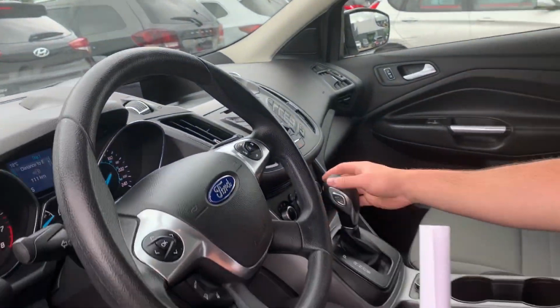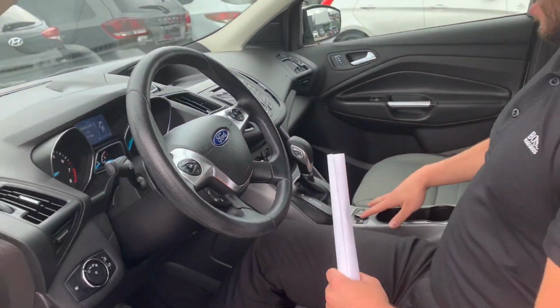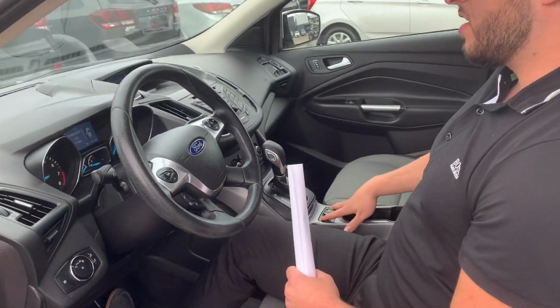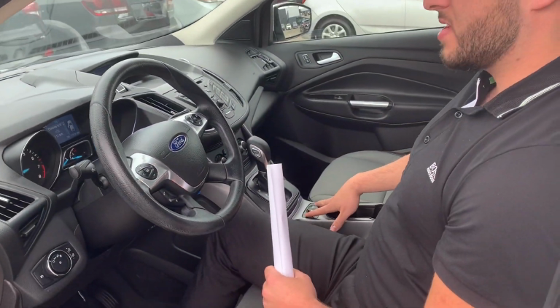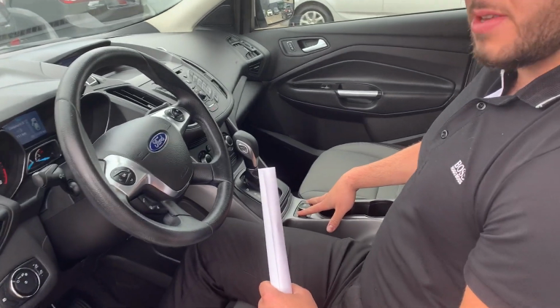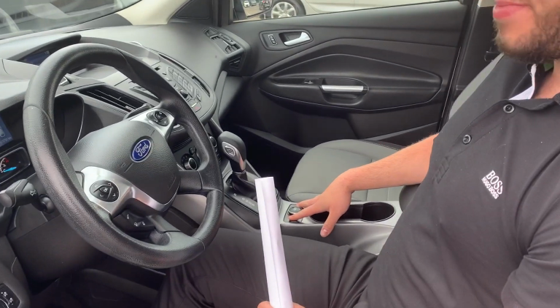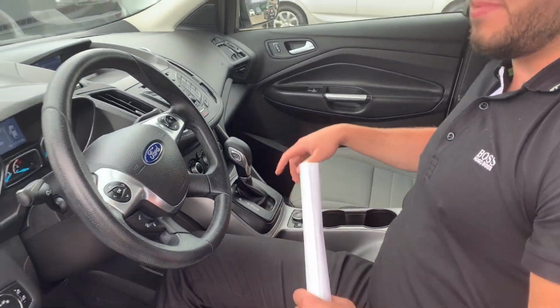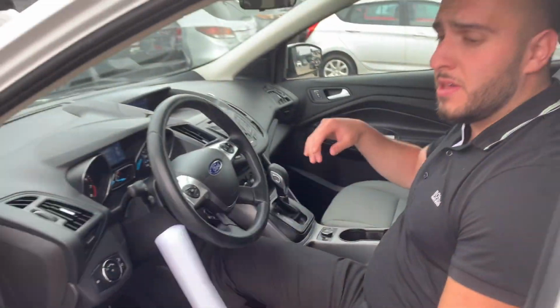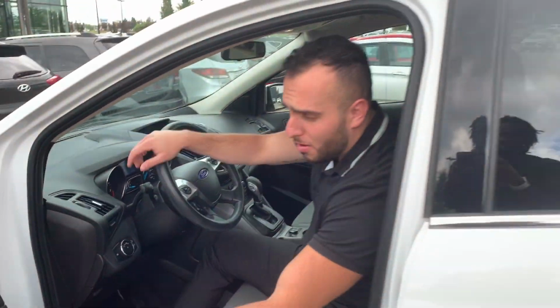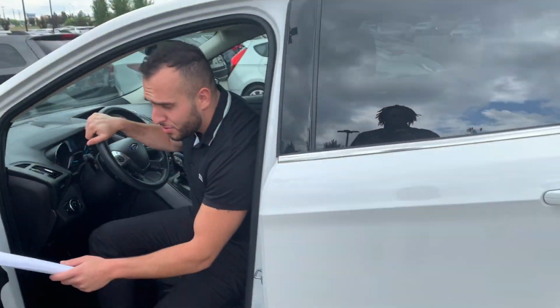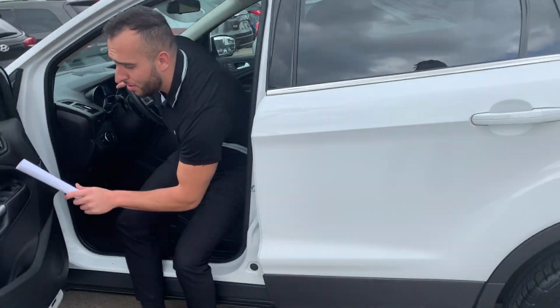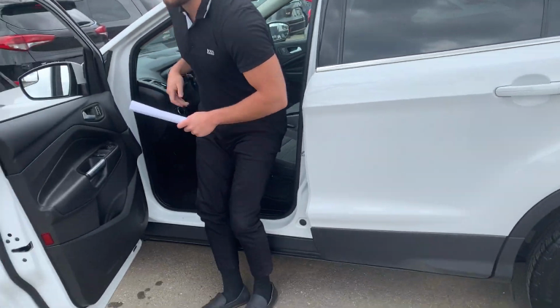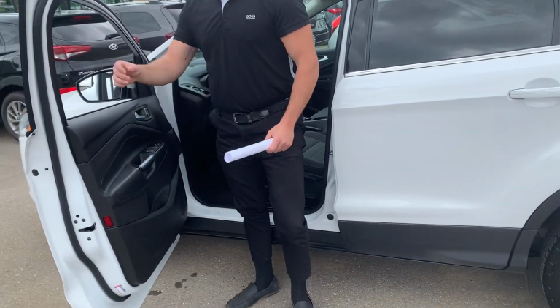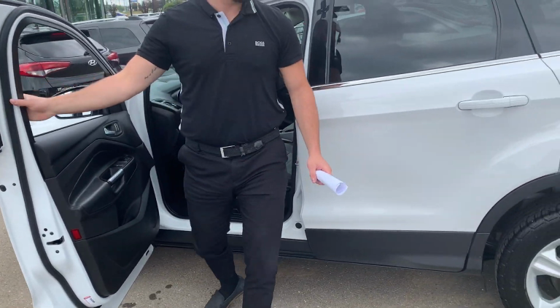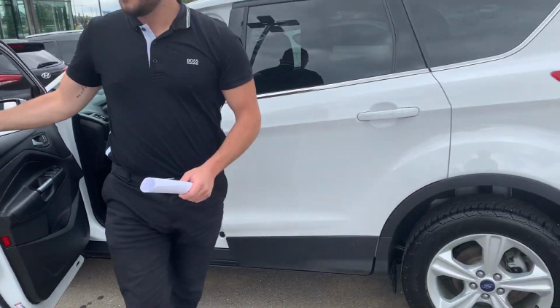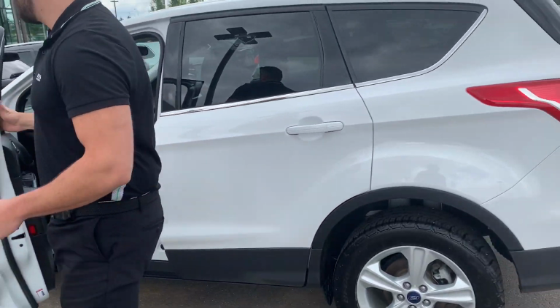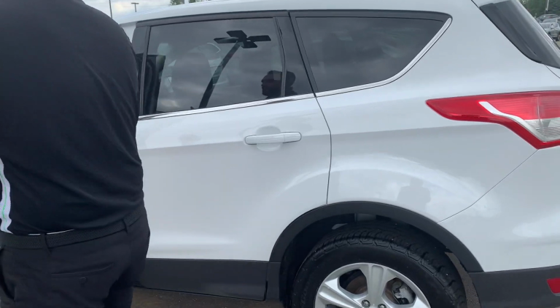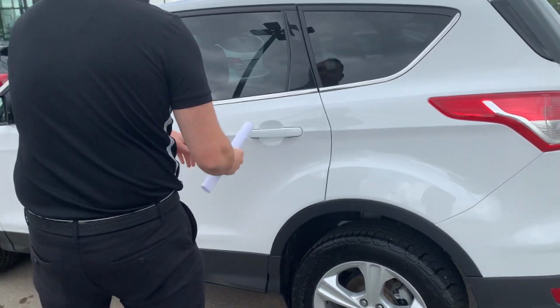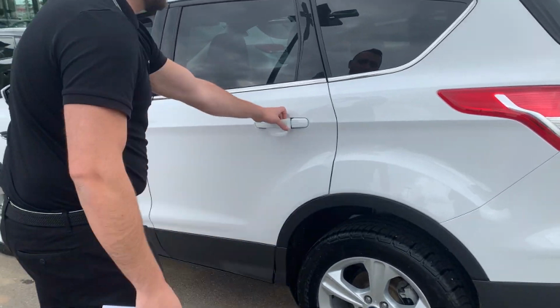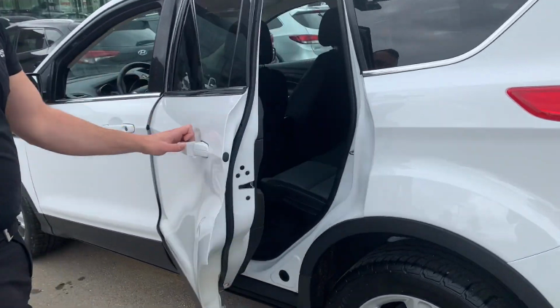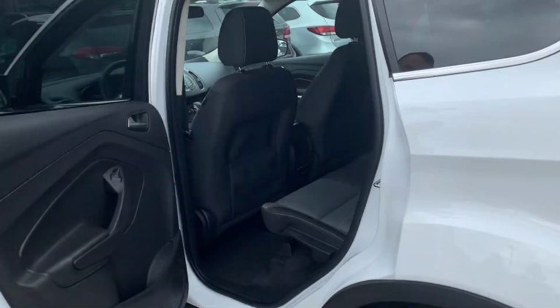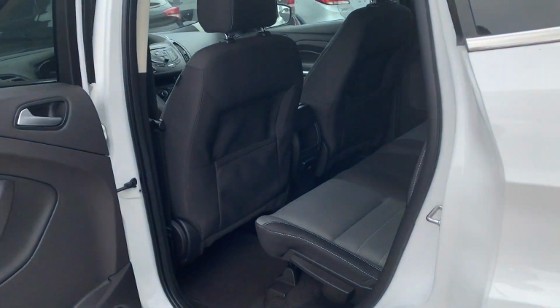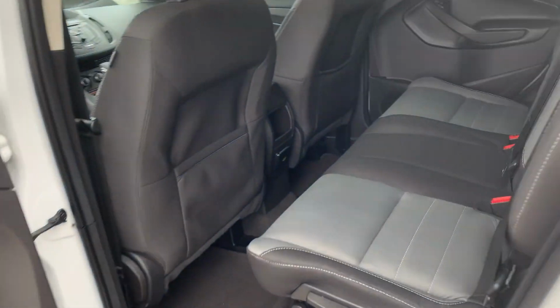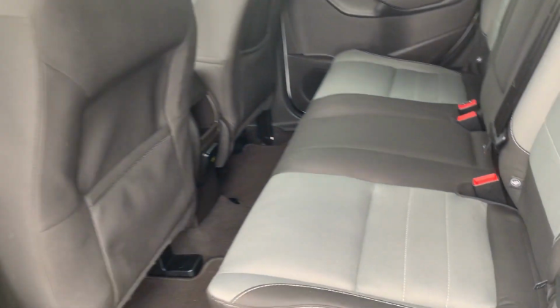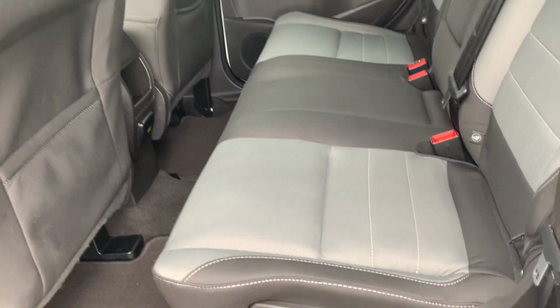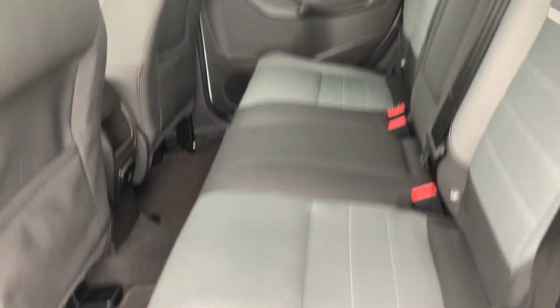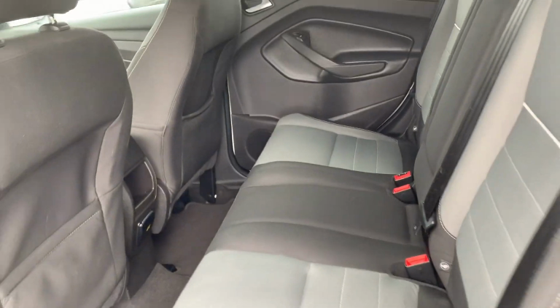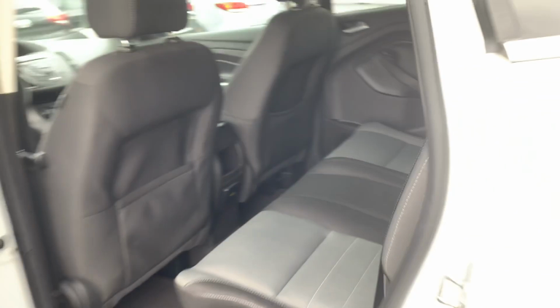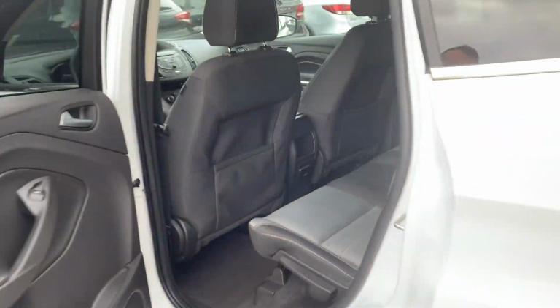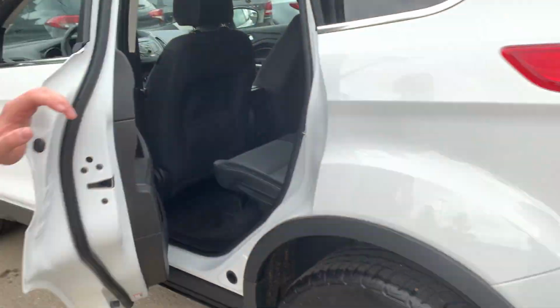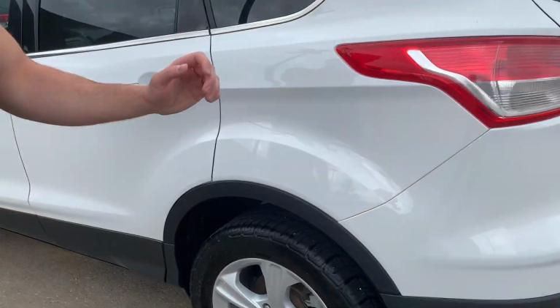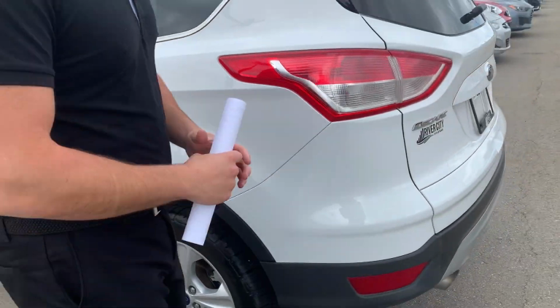It does have heated front seats, power windows, power locks, and power mirrors. And if you come to the back here, there's lots of space for the passengers — very clean, well-kept Ford.